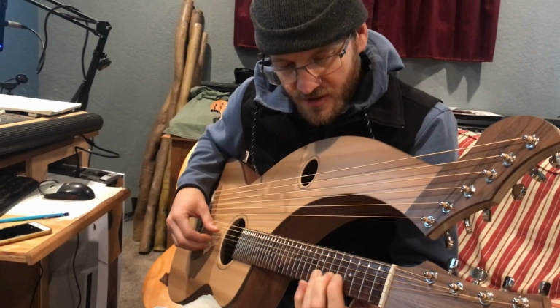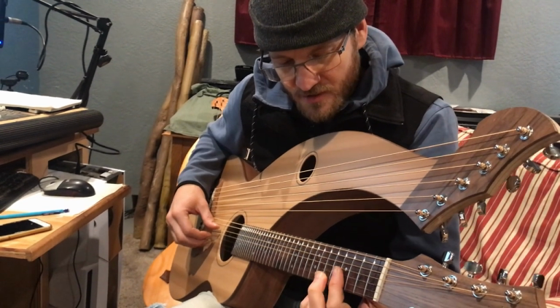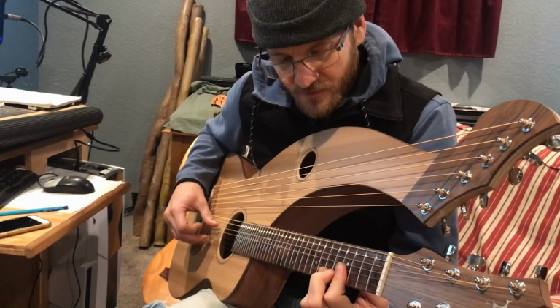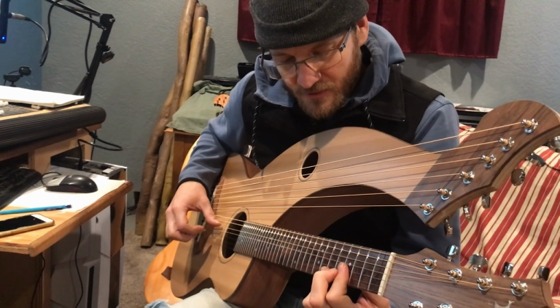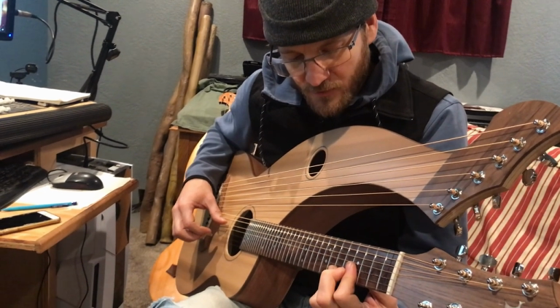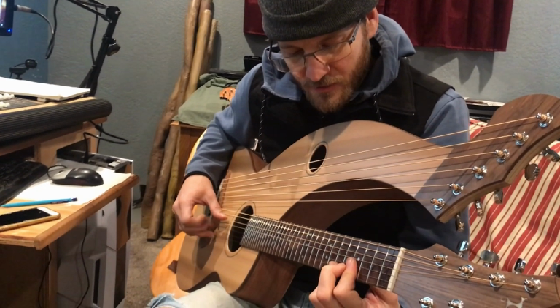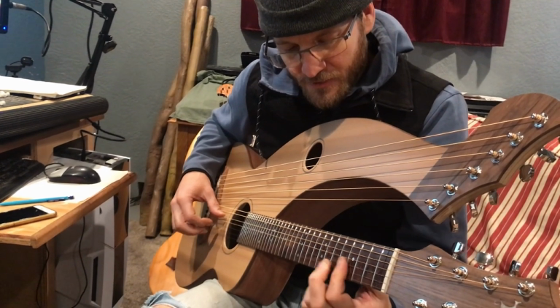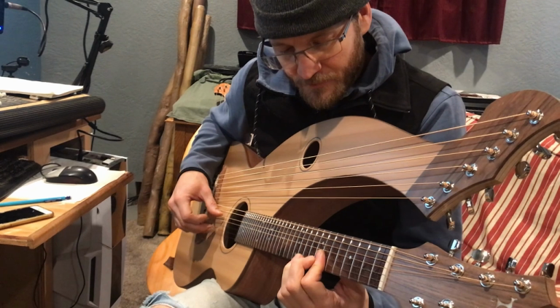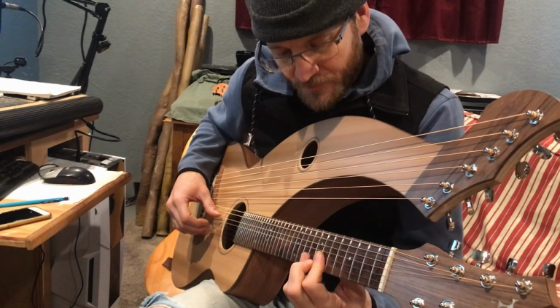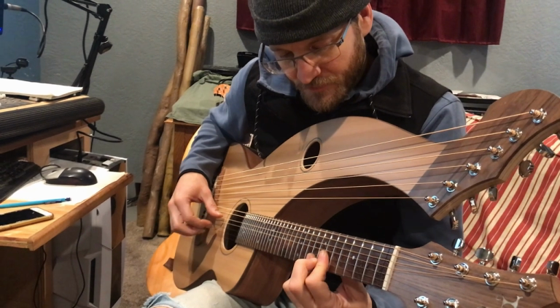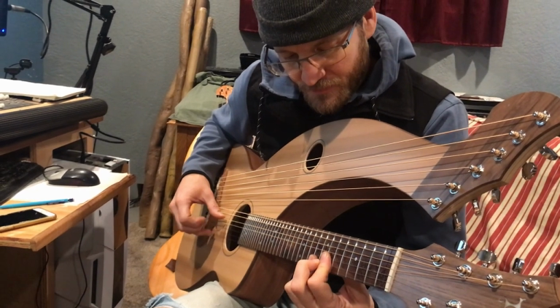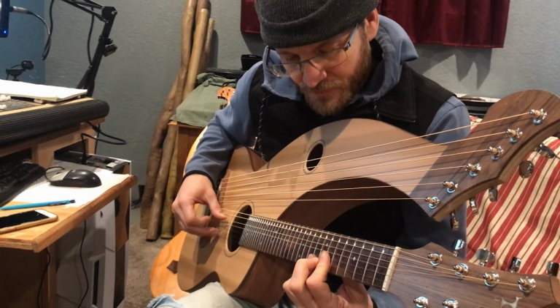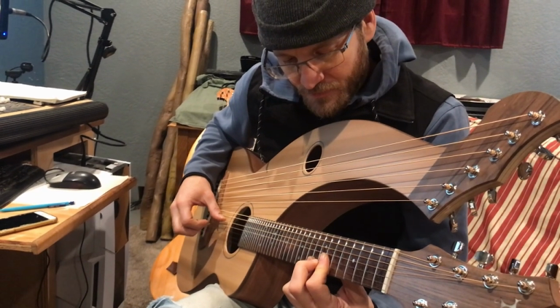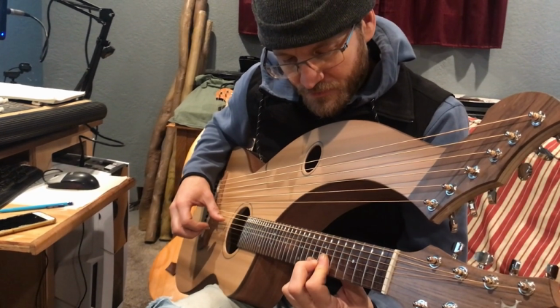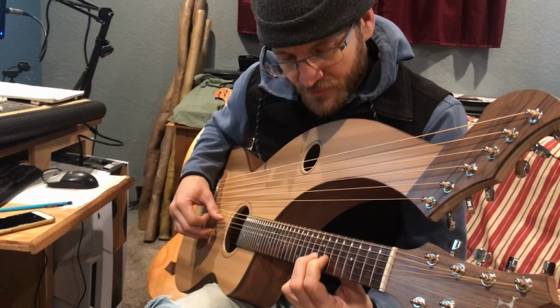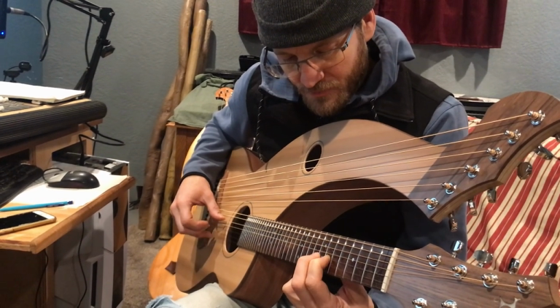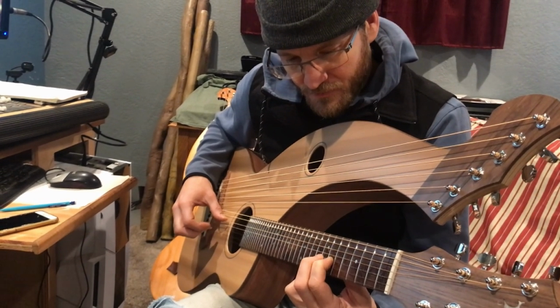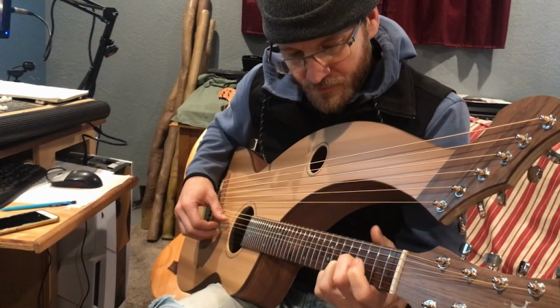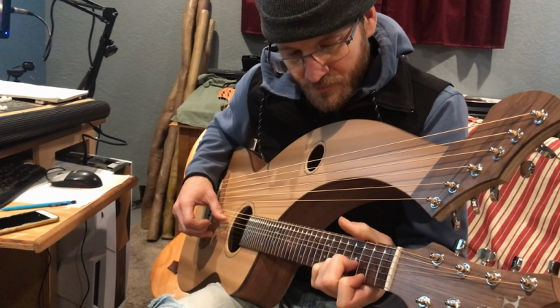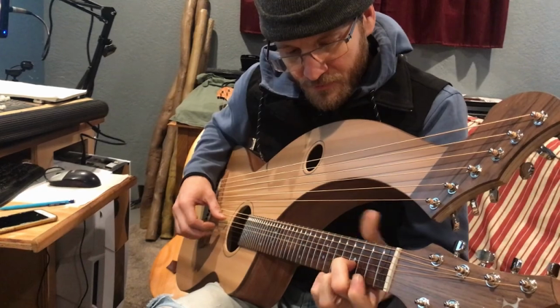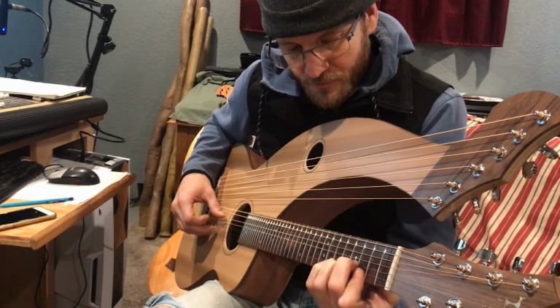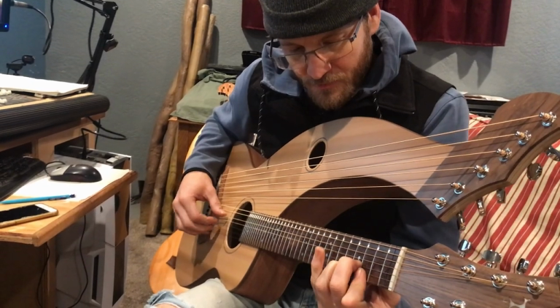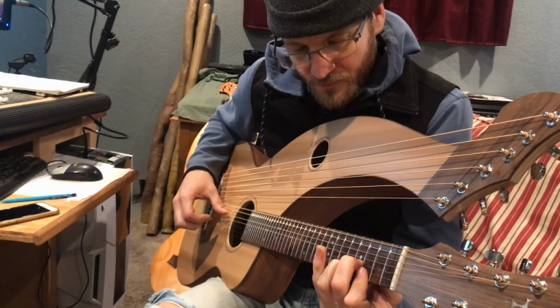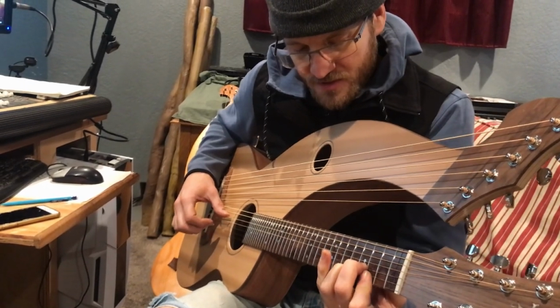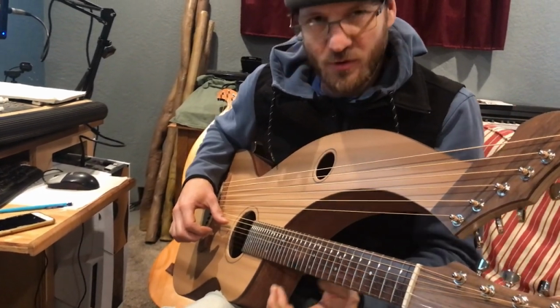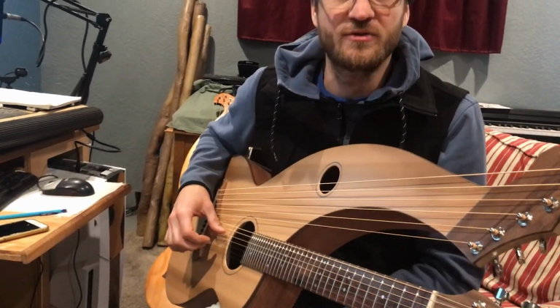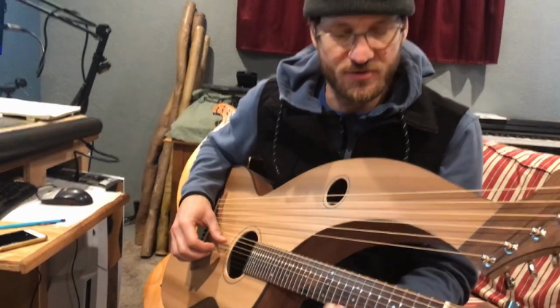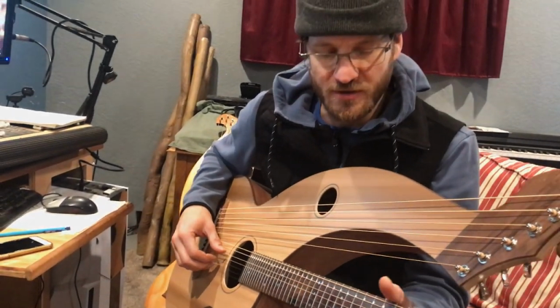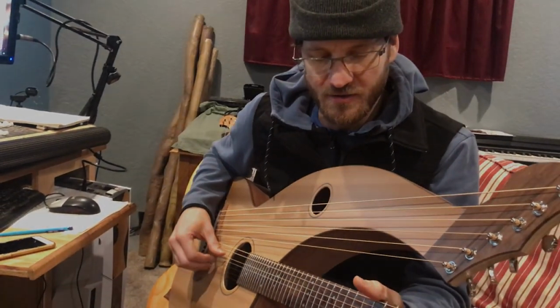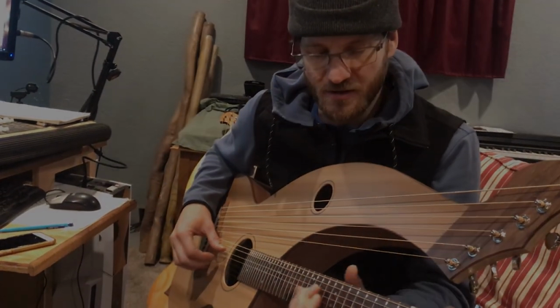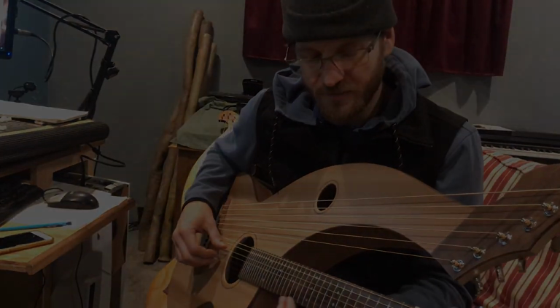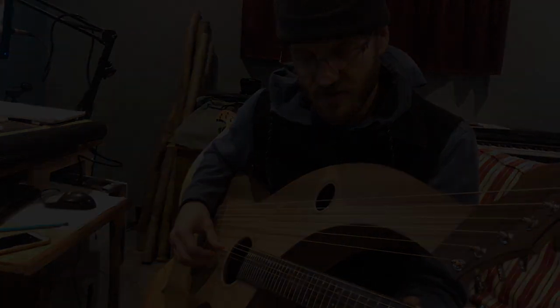There's your kind of basic 1, 1, 4. It rings a little bit more truly in tune than on 12-tone scales.